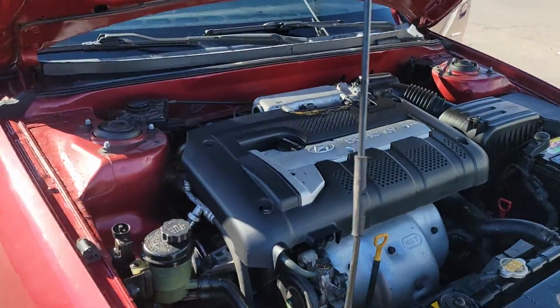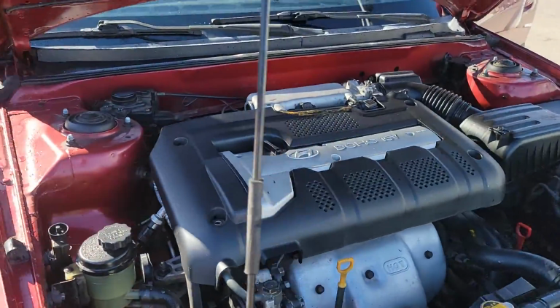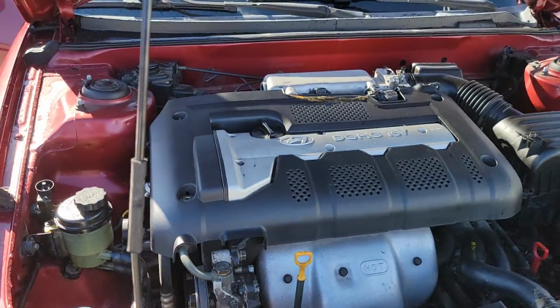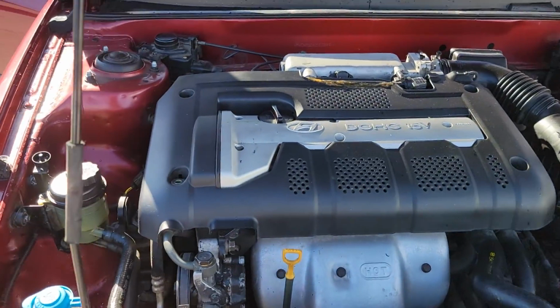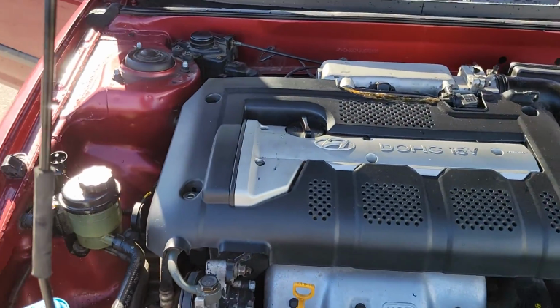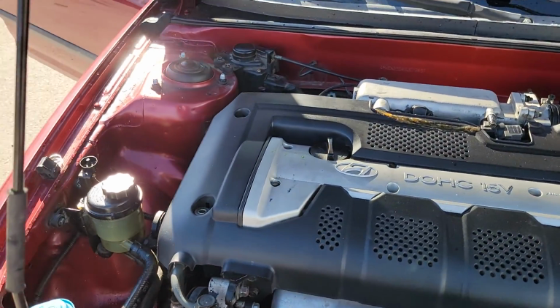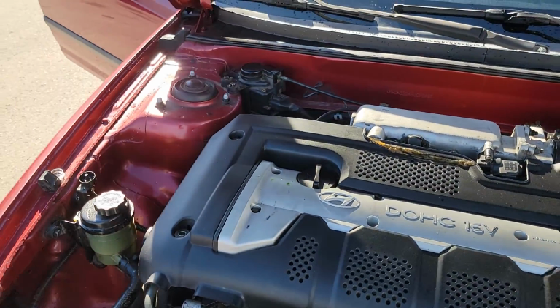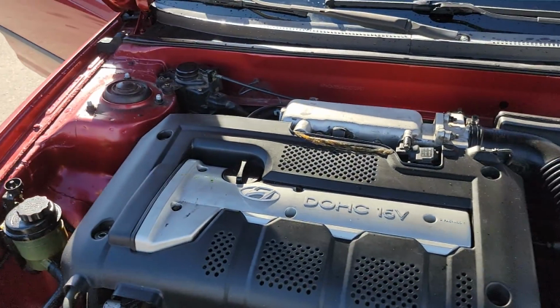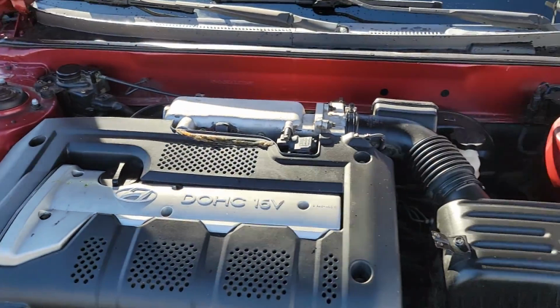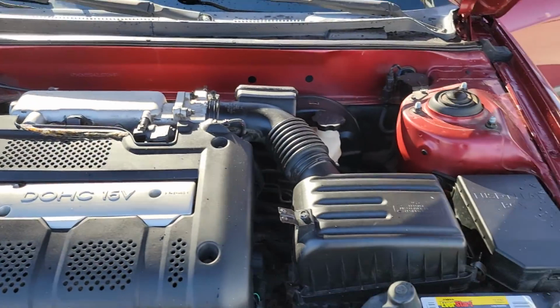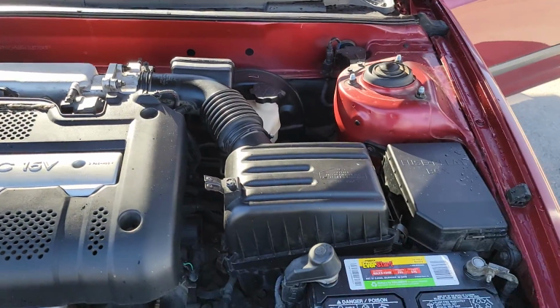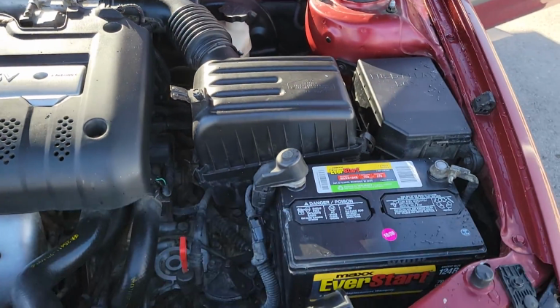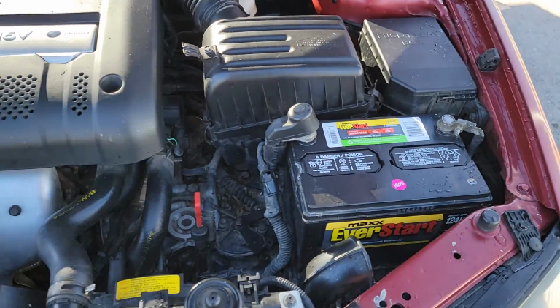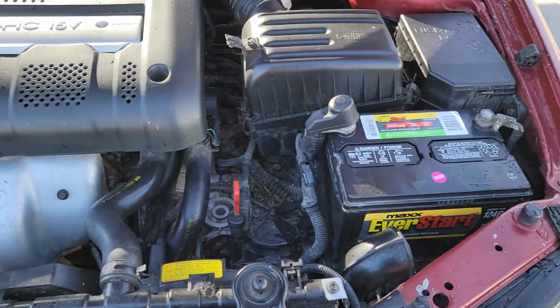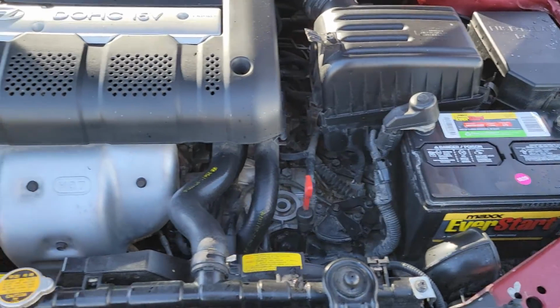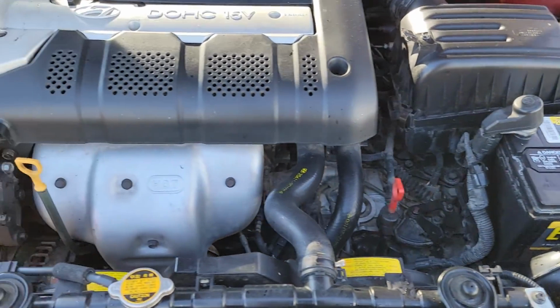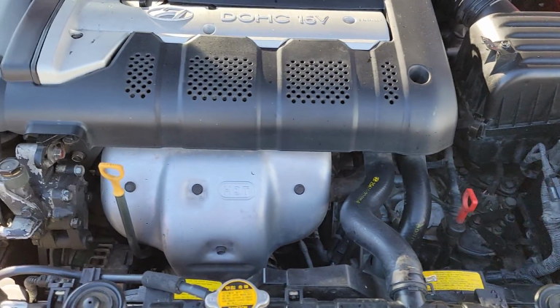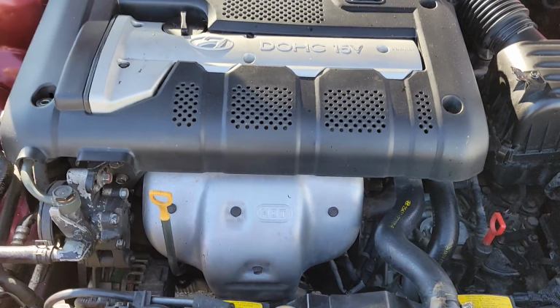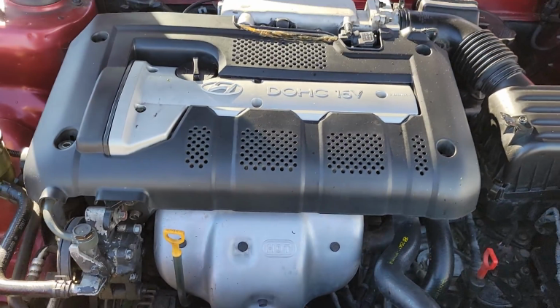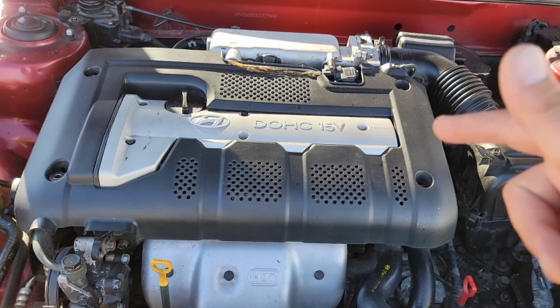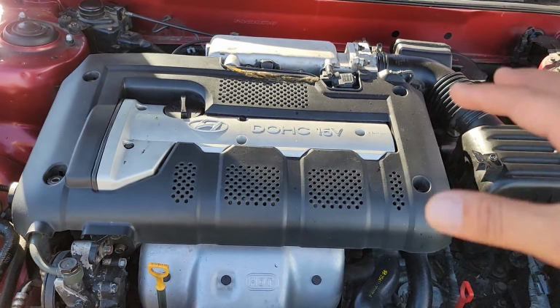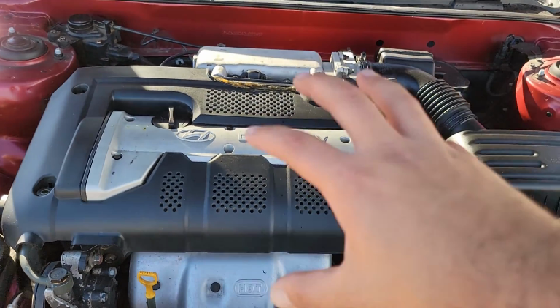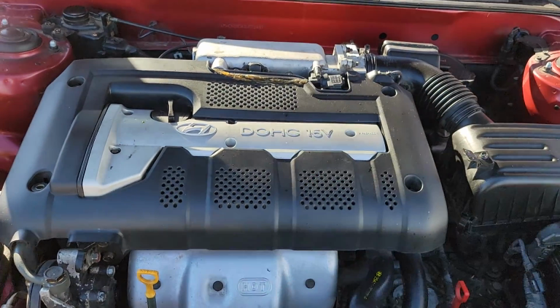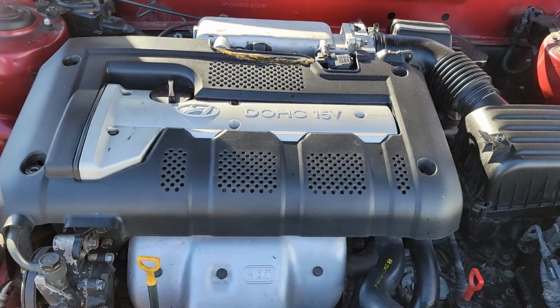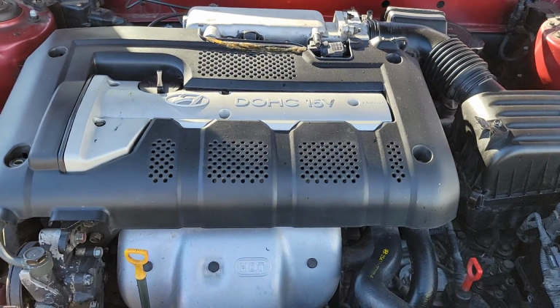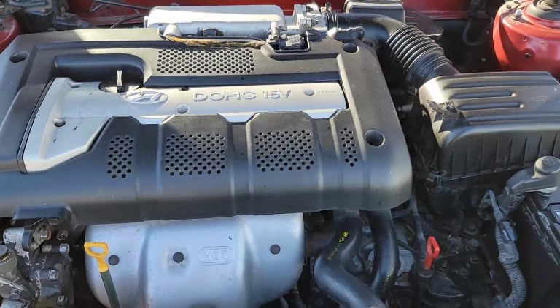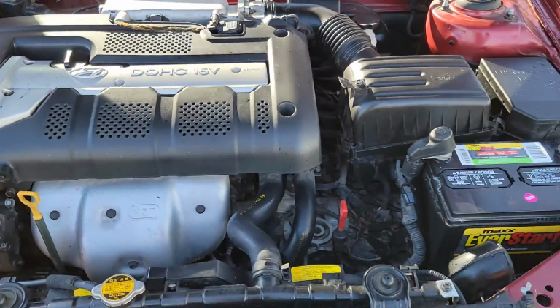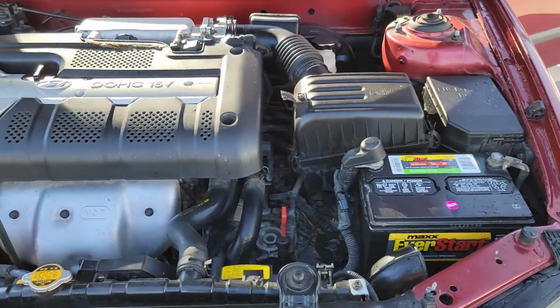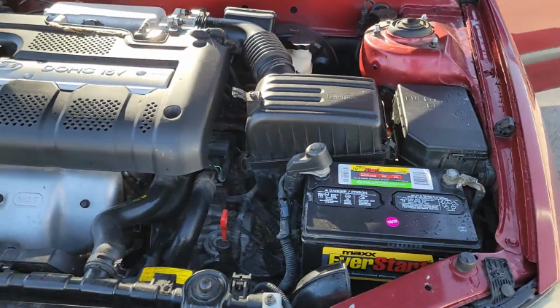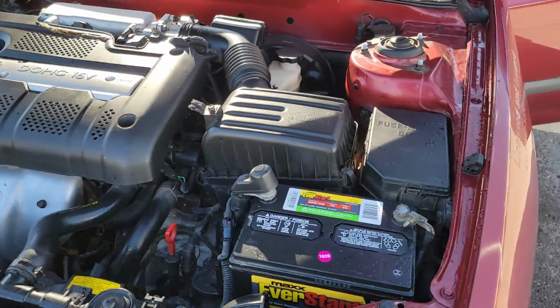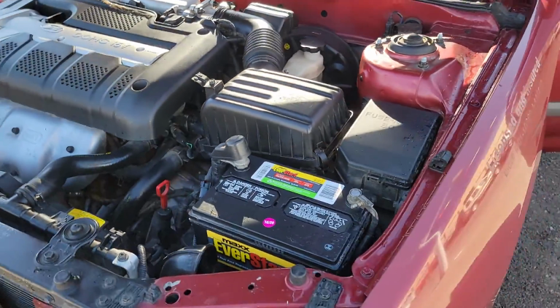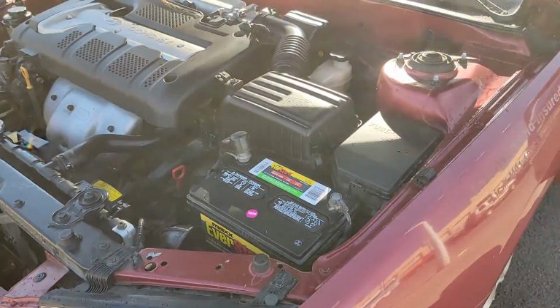The engine looks clean, very well maintained and taken care of. I will put in the description what size motor this is — I'll do a VIN lookup when I get this all listed and posted up.